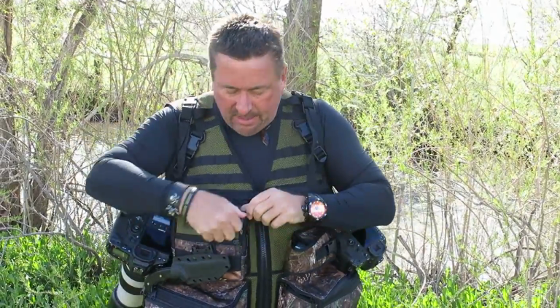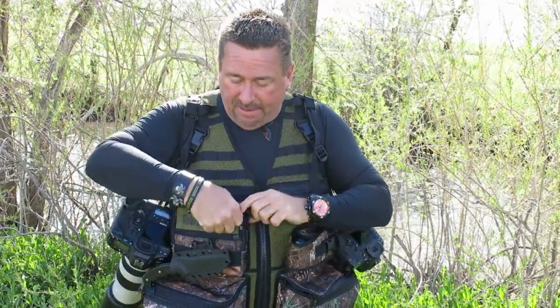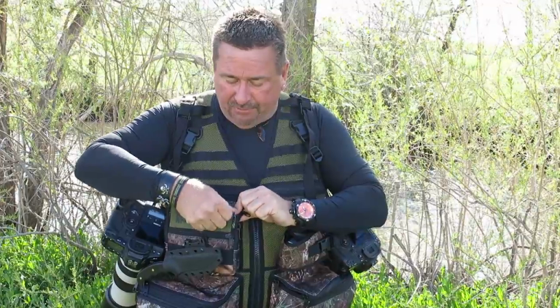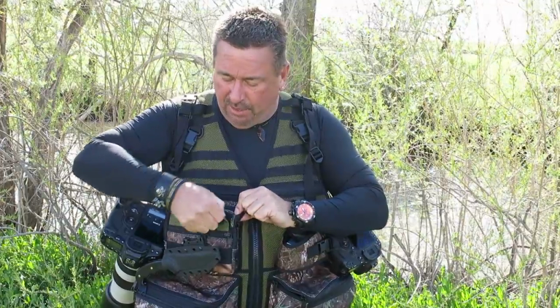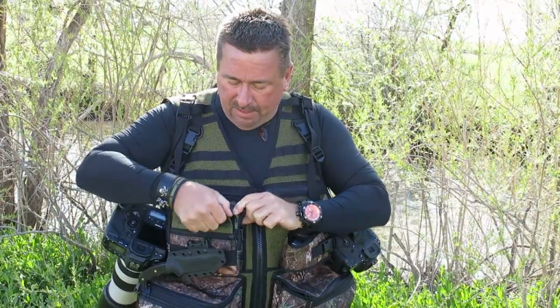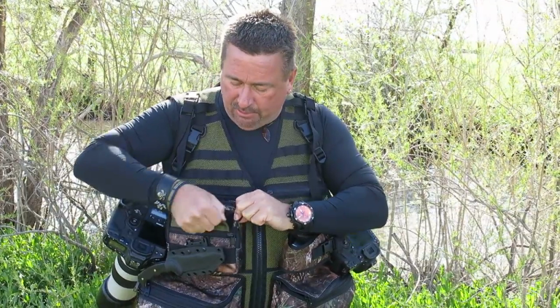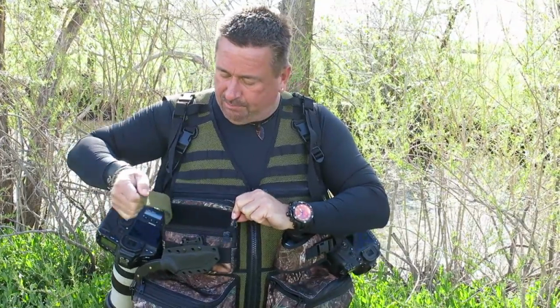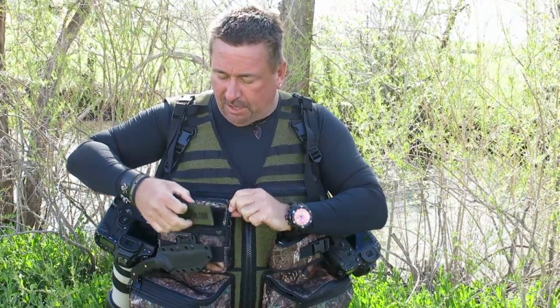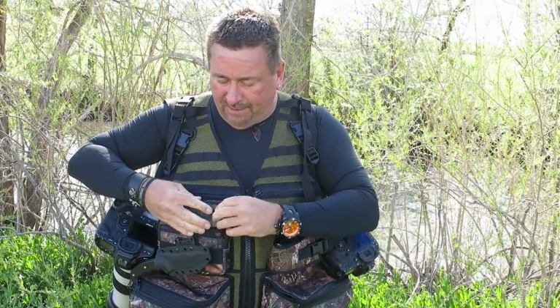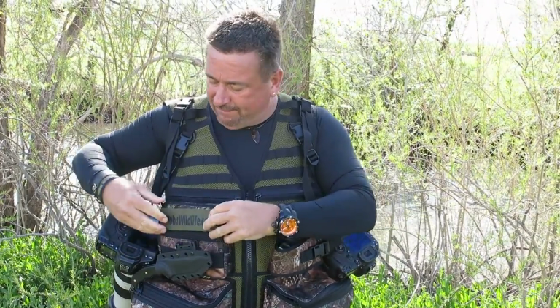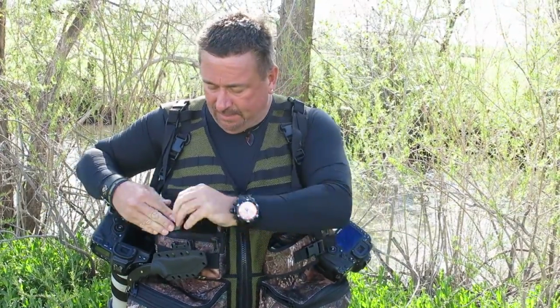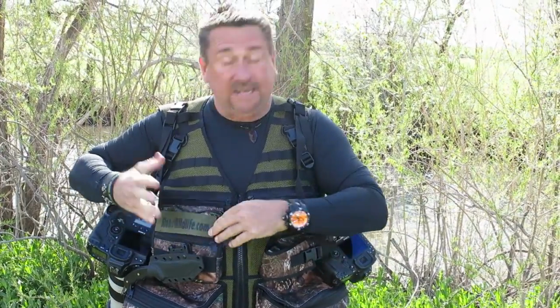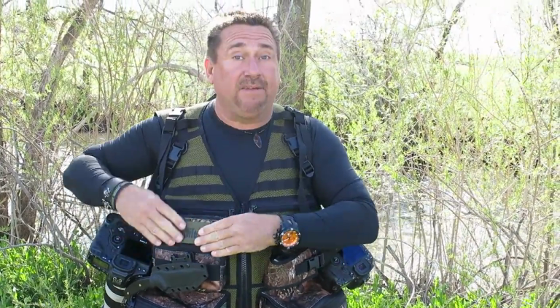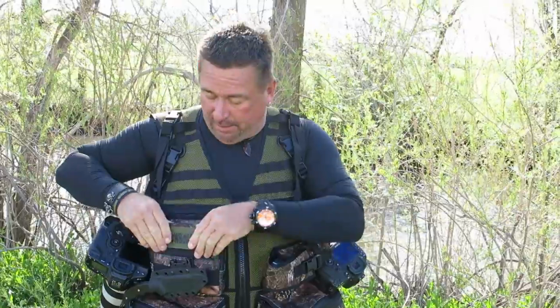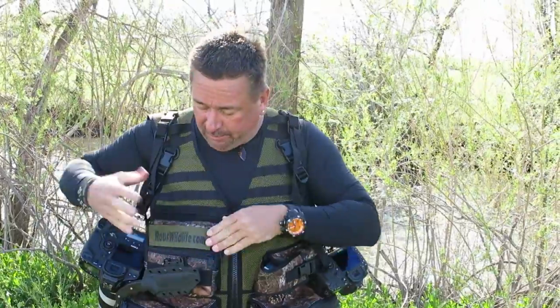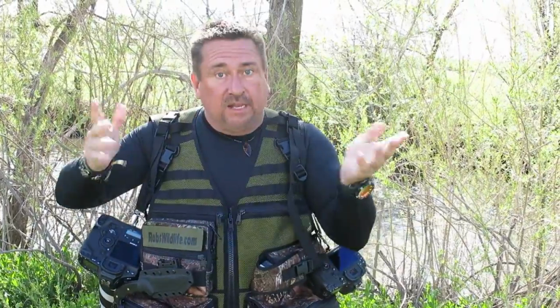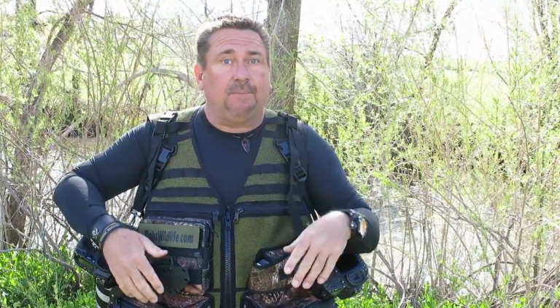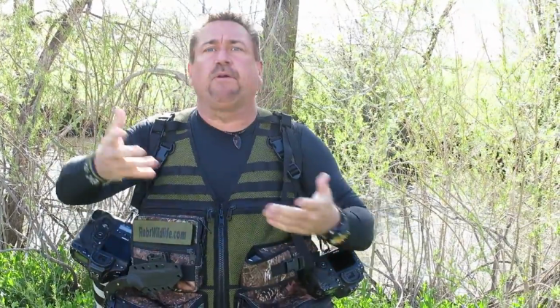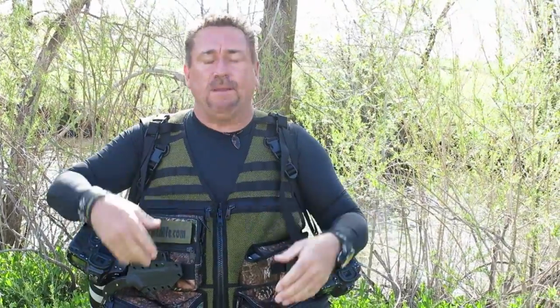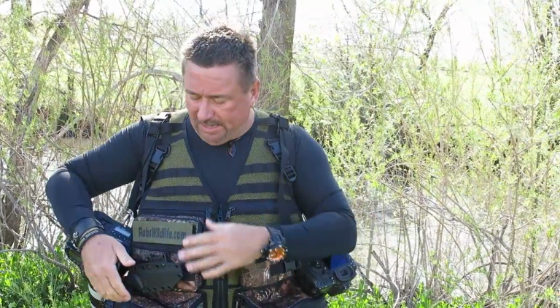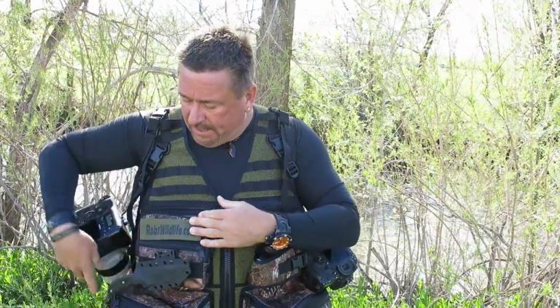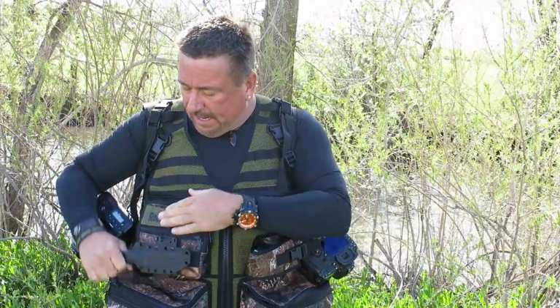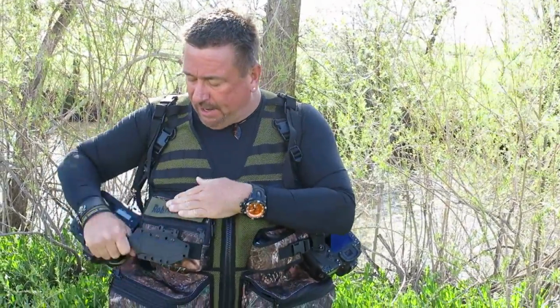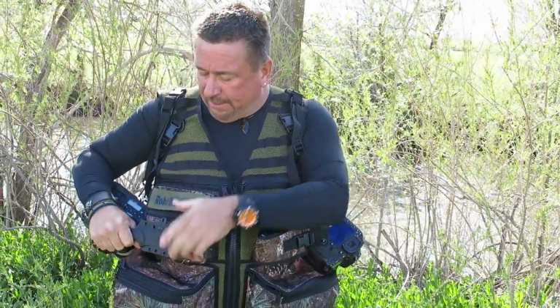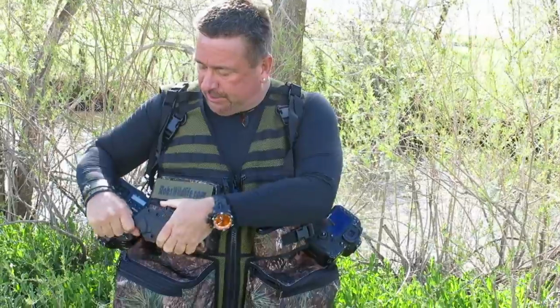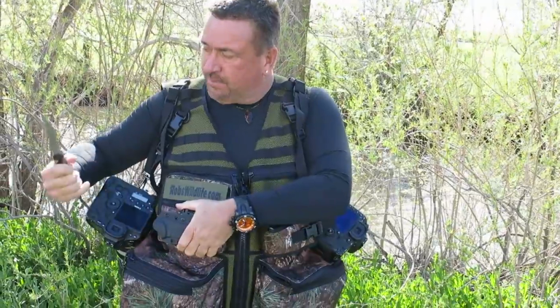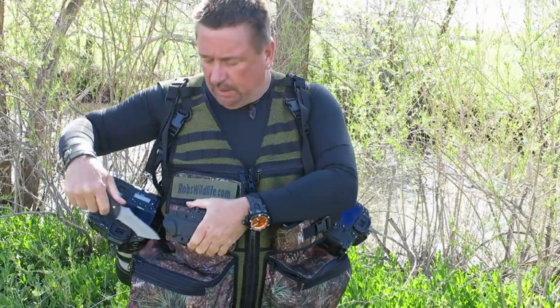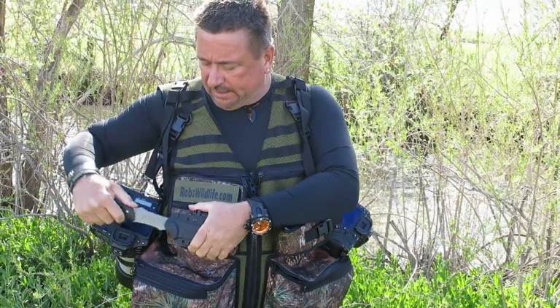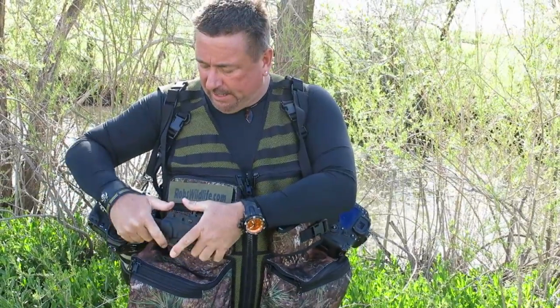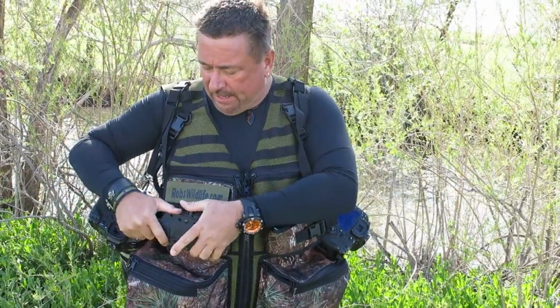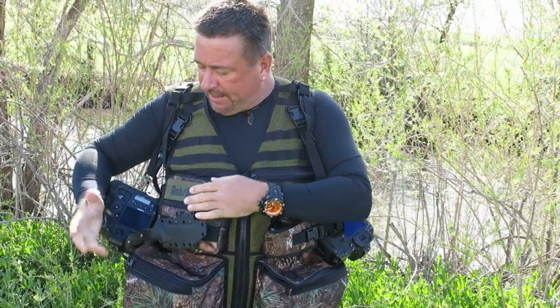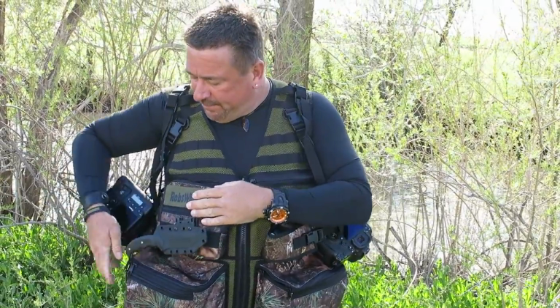The name tags are on Velcro, so if you peel those off, you don't have to have any name tag if you don't want. Those are kind of an optional thing — personal name, business name. I have a knife on here, just really slick to carry that. You never know.